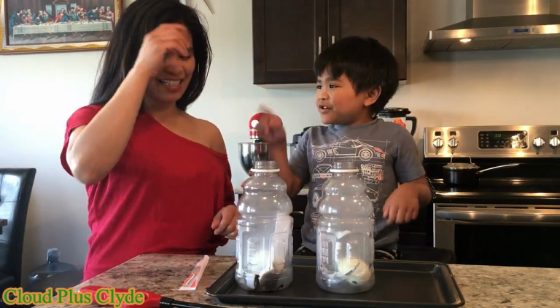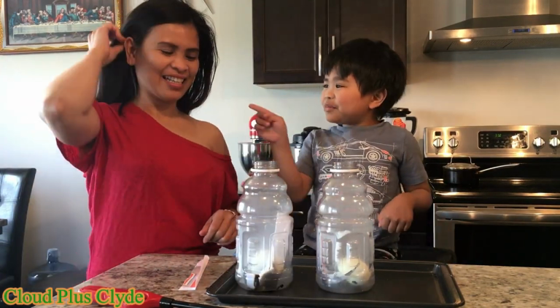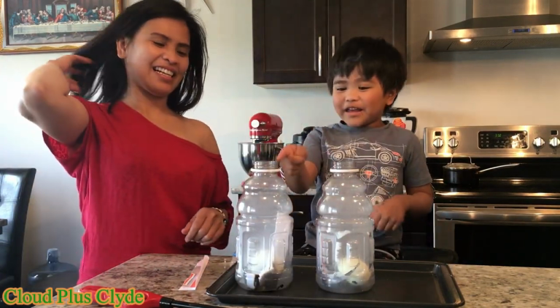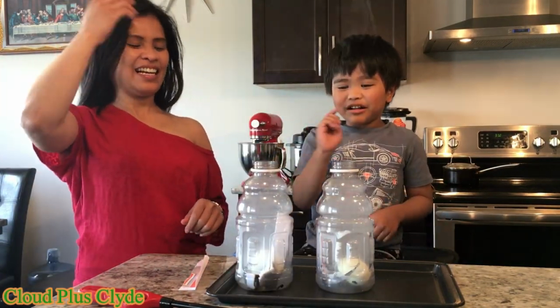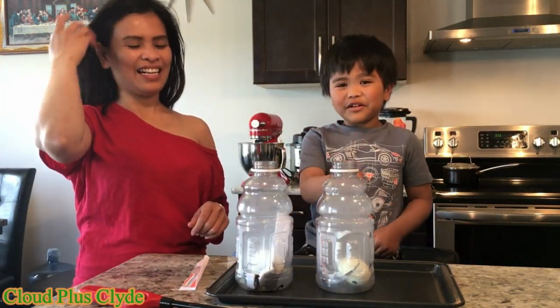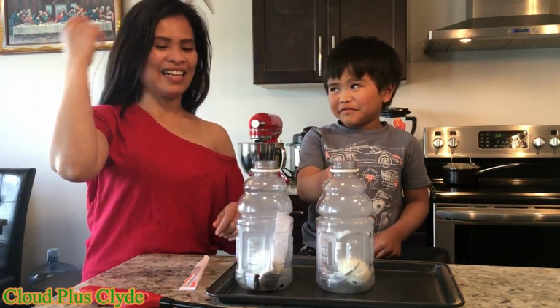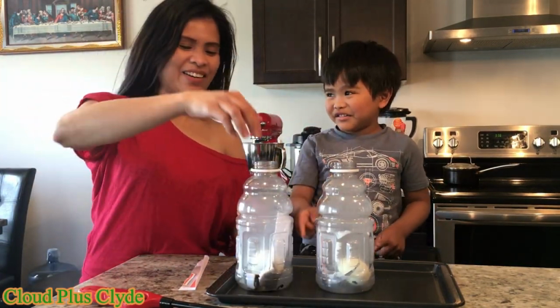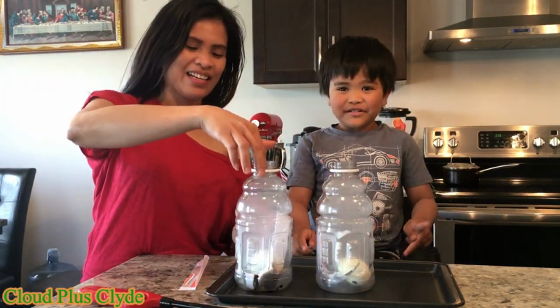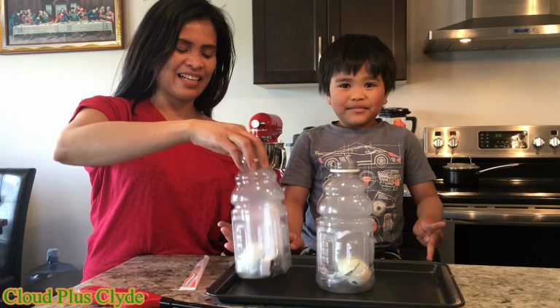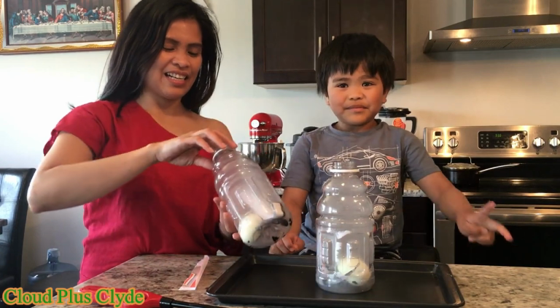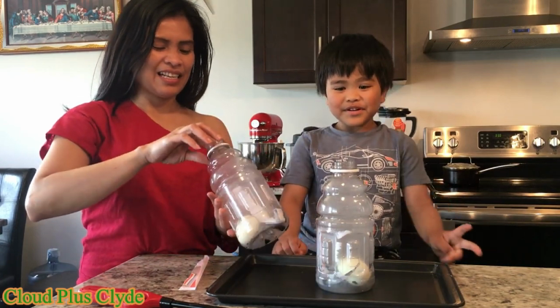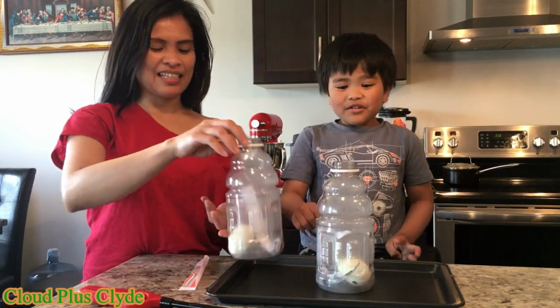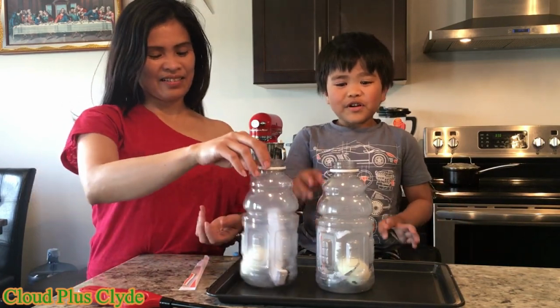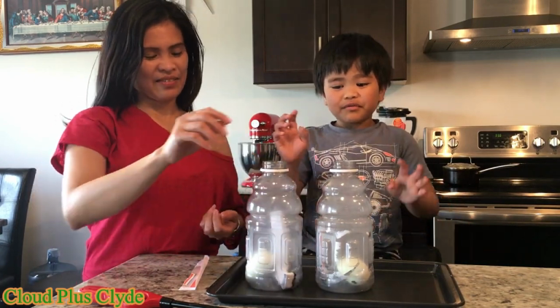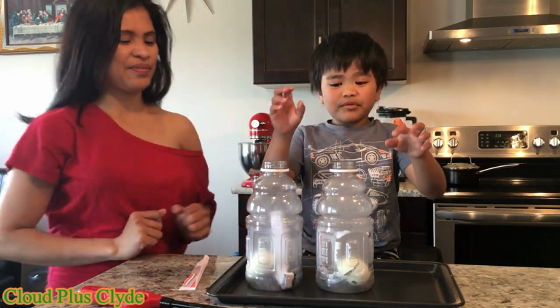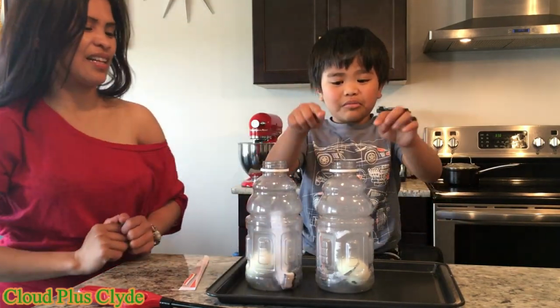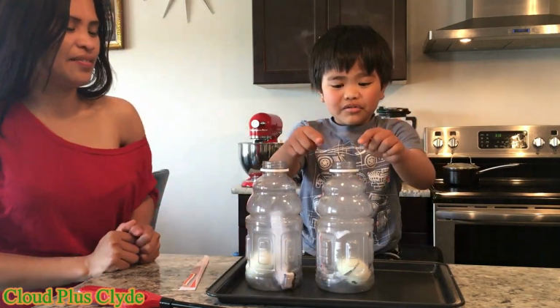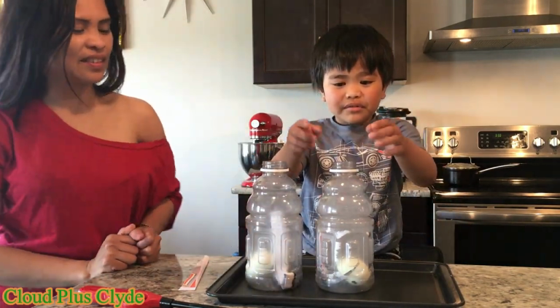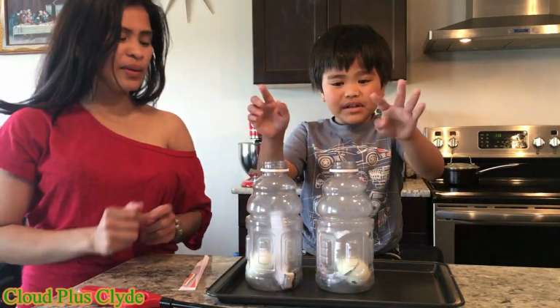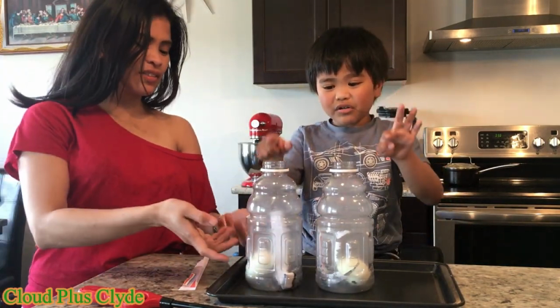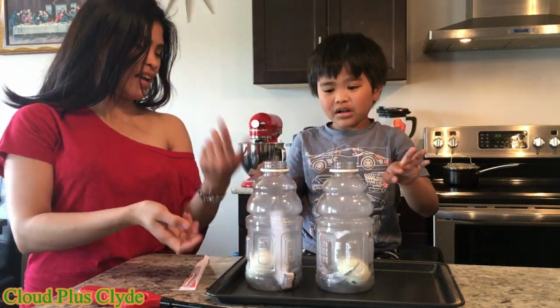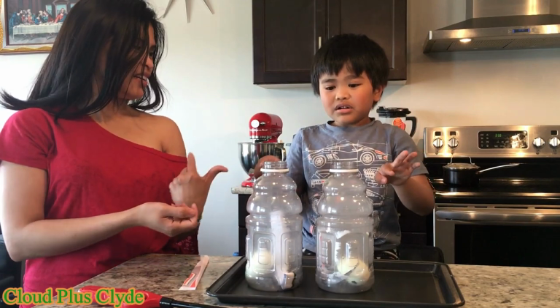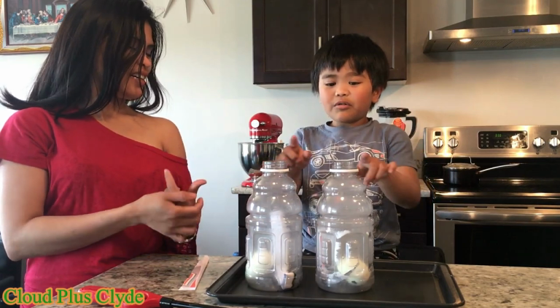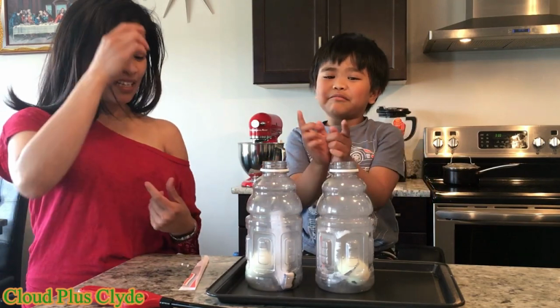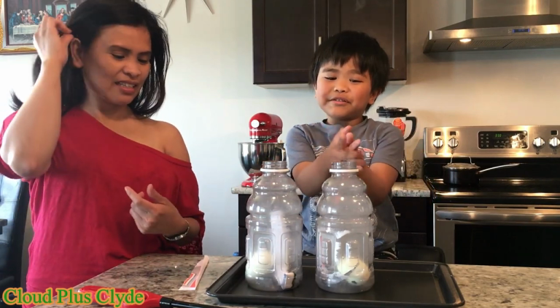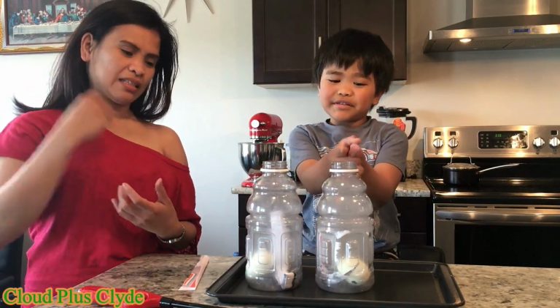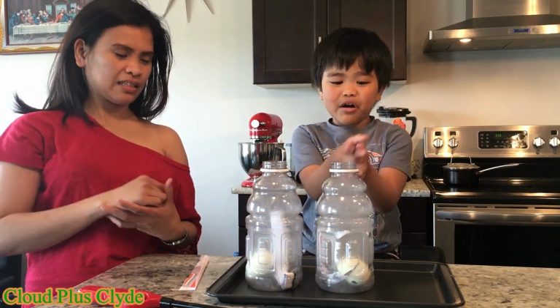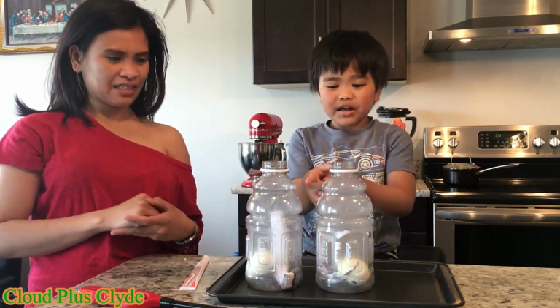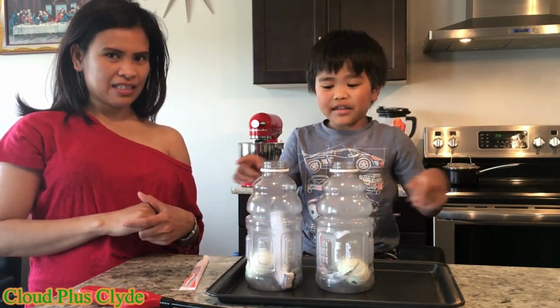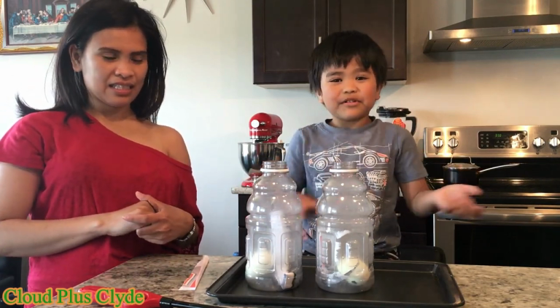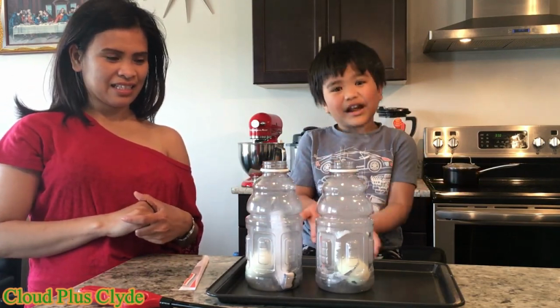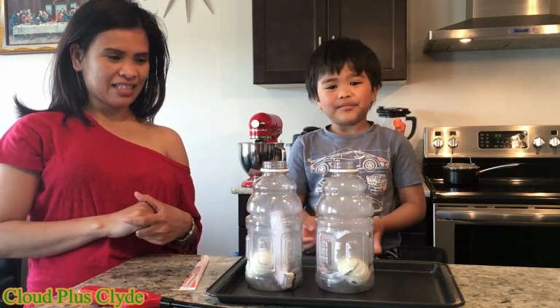You blow the egg. I'll blow this one. Now what do you guys do? First, we'll blow the smoke and get out the egg. Then we'll blow the smoke out.